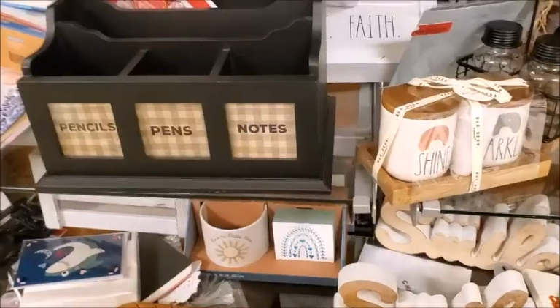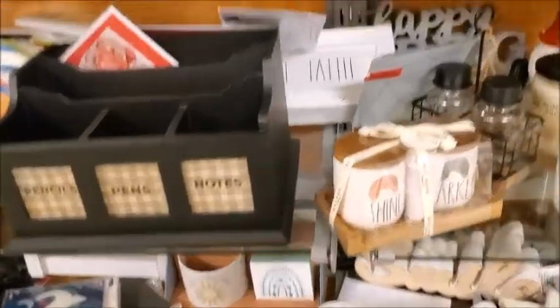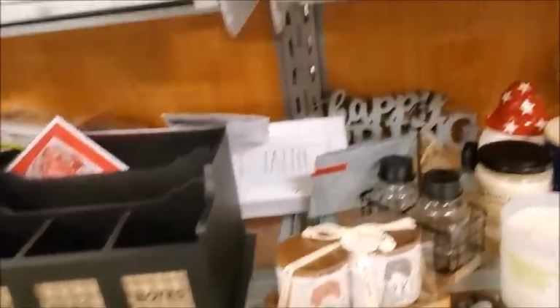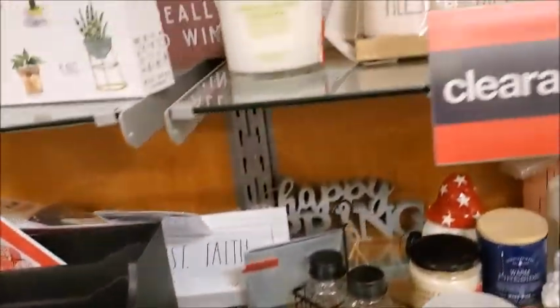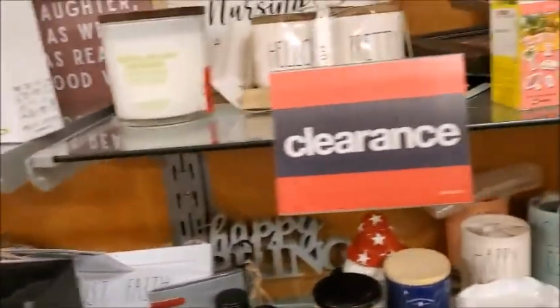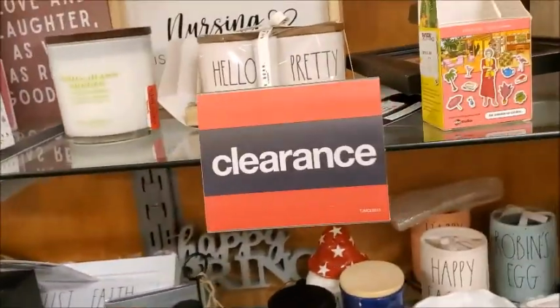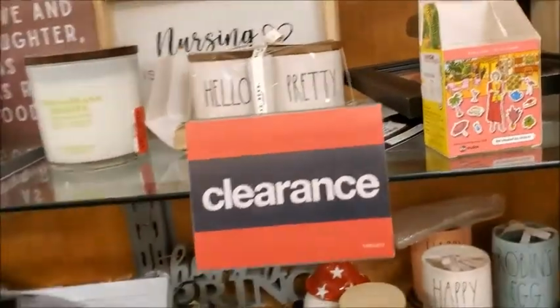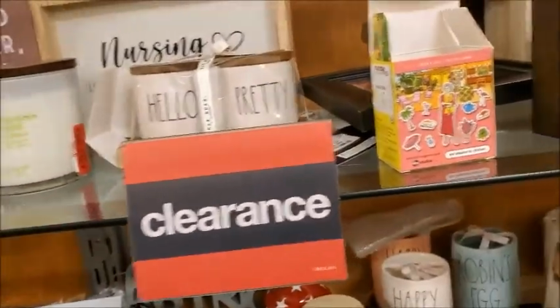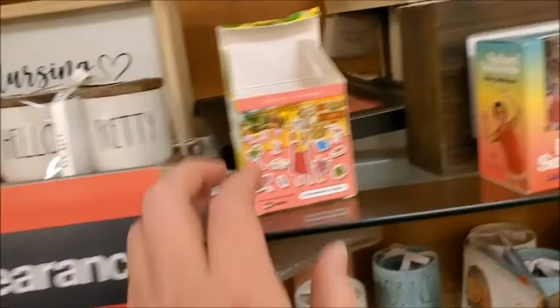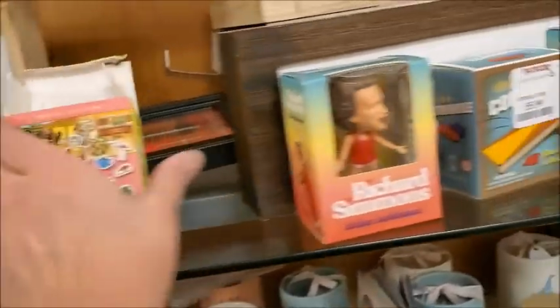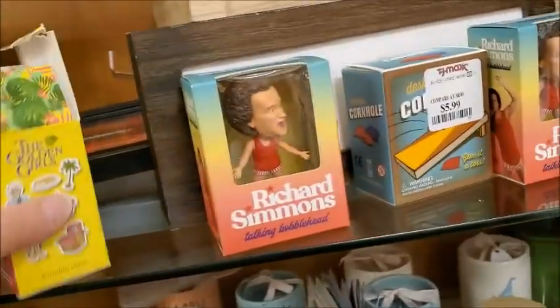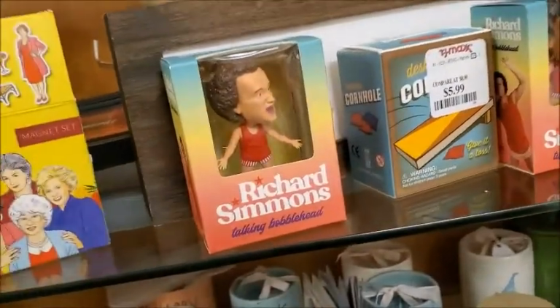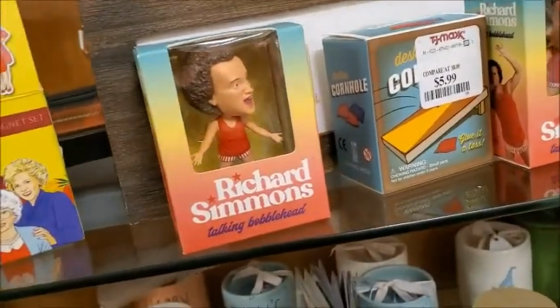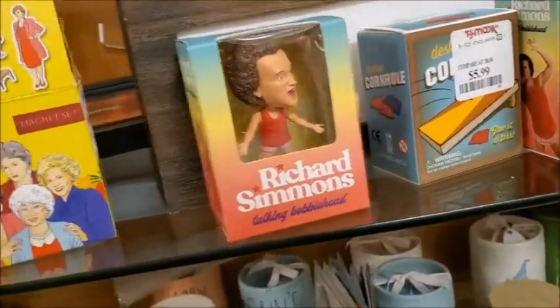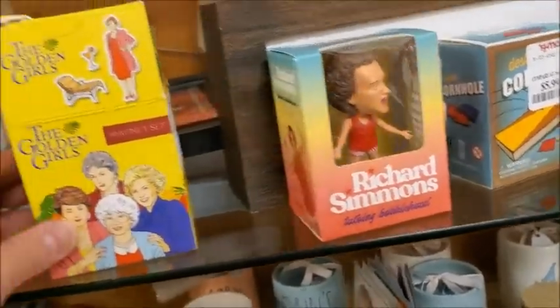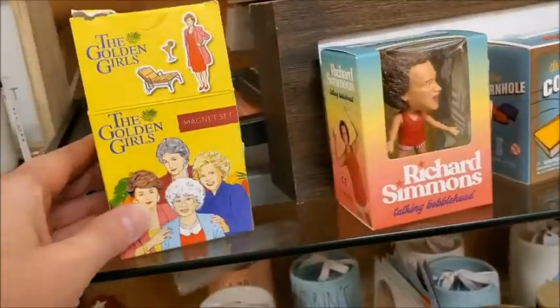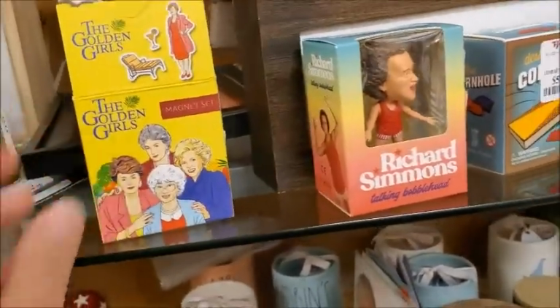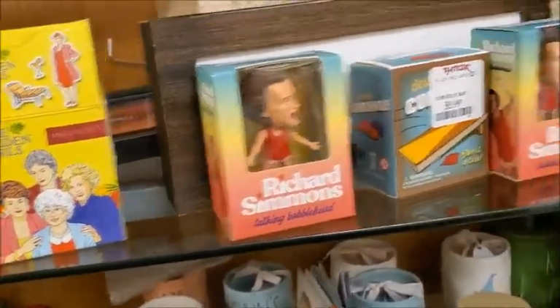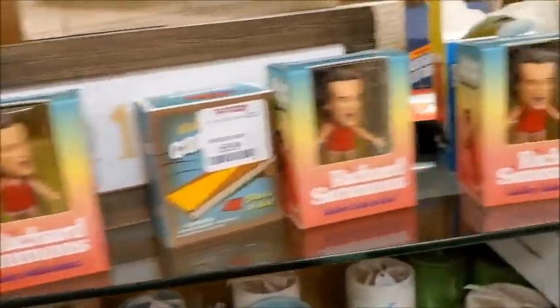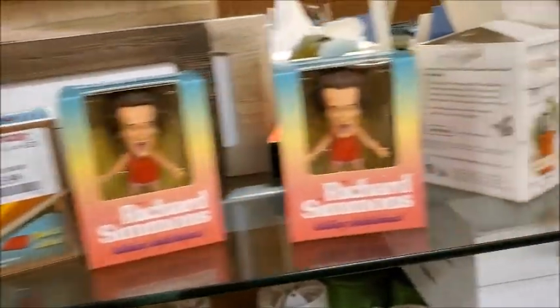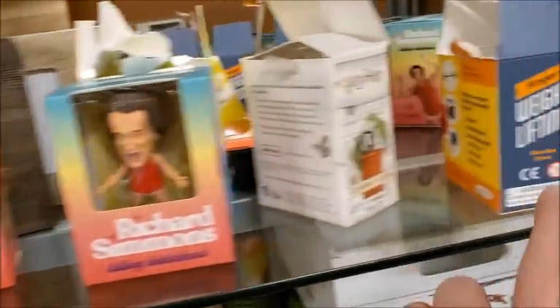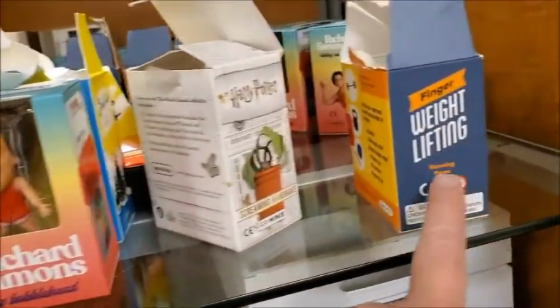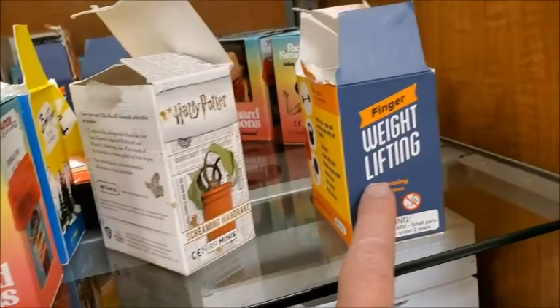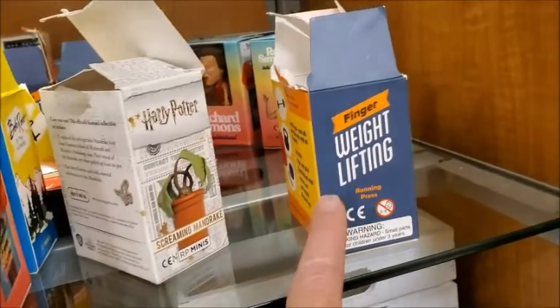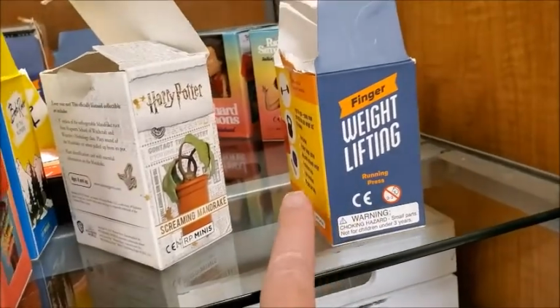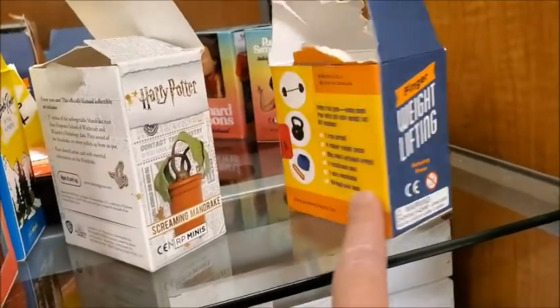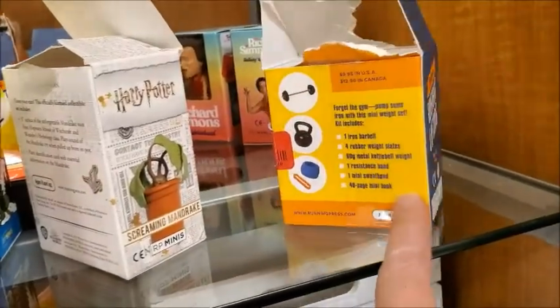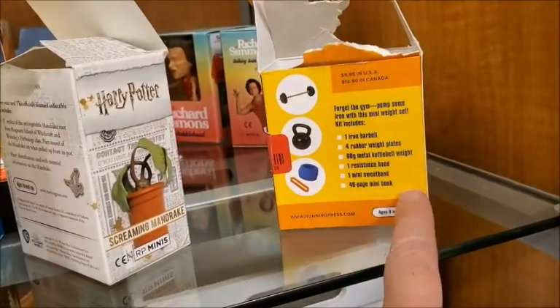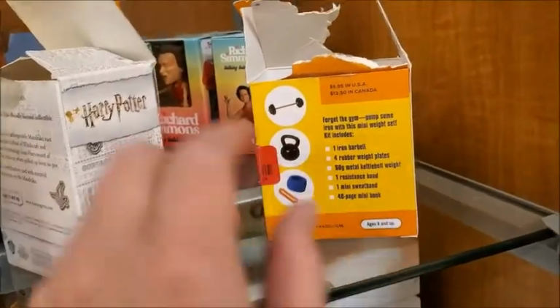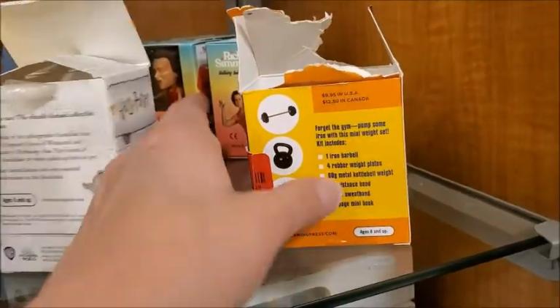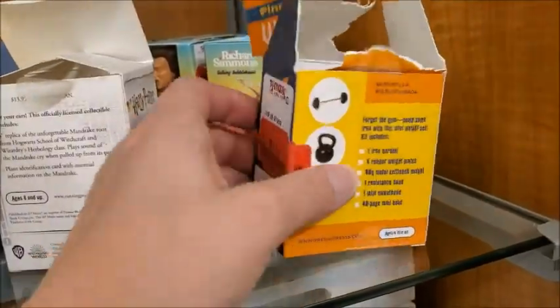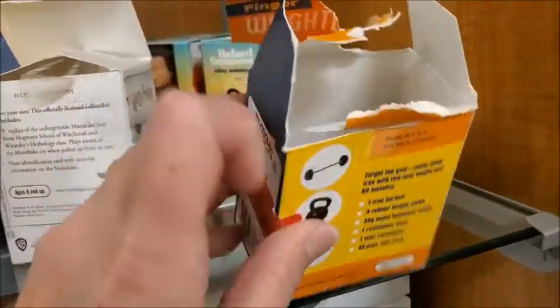So these are clearance items. They are all Golden Girls. Here is a finger weightlifting kit — somebody opened it.